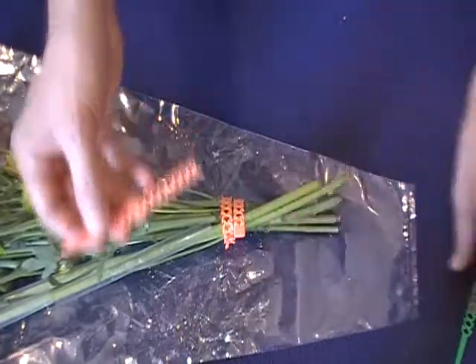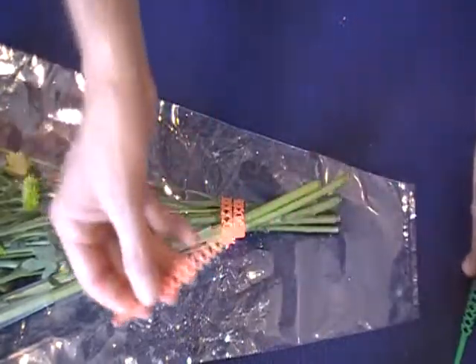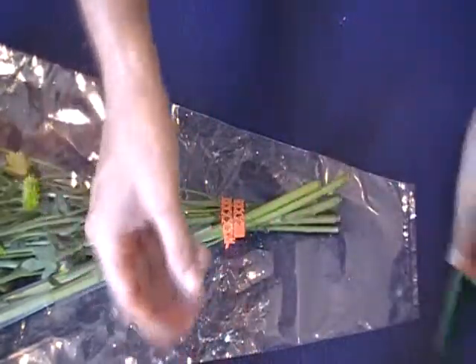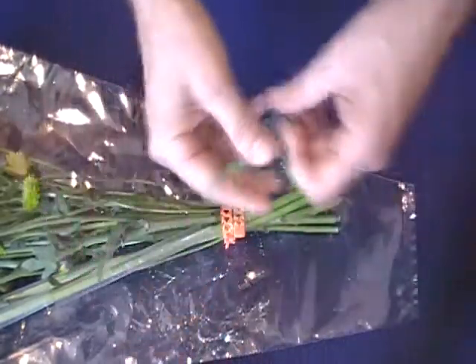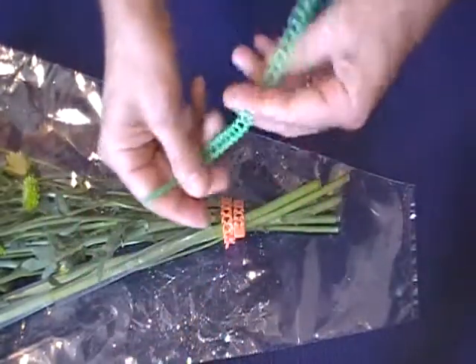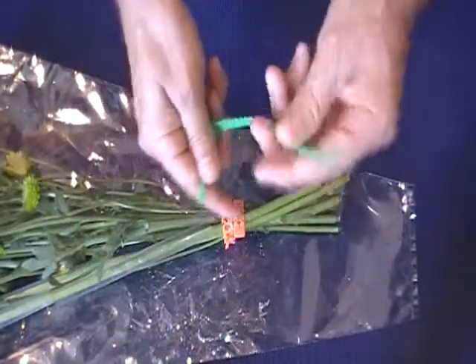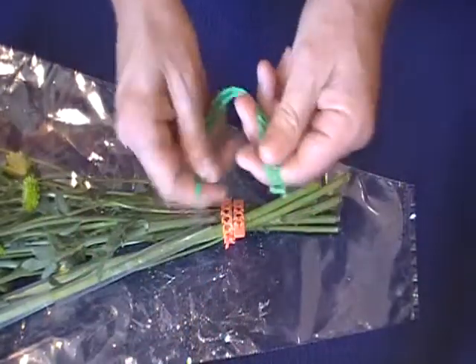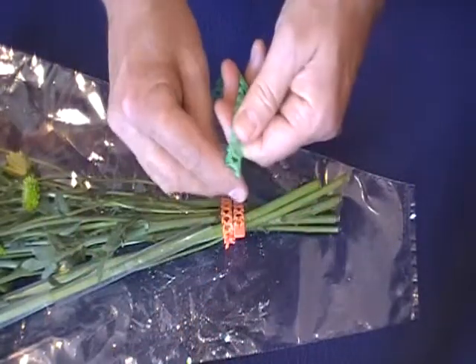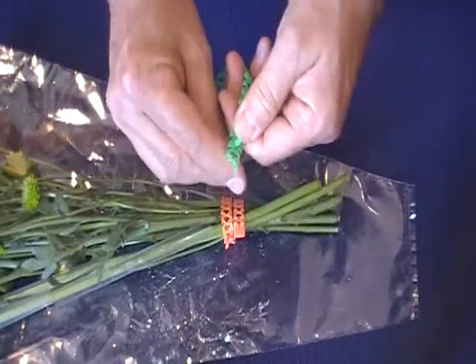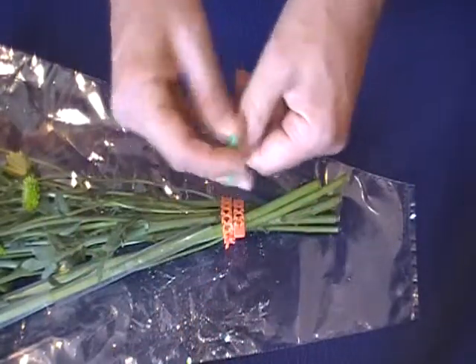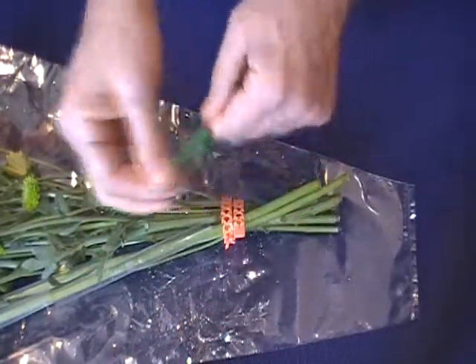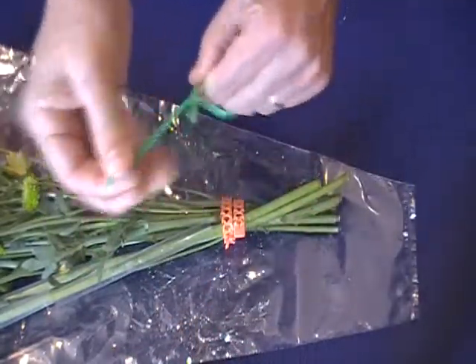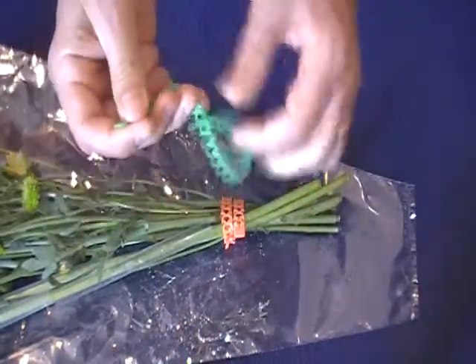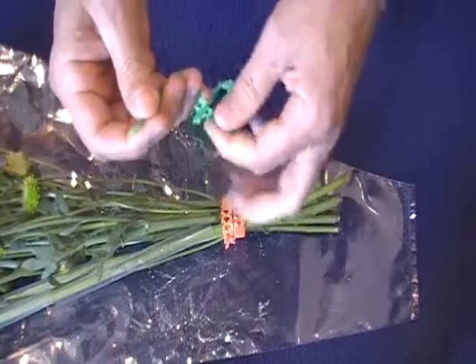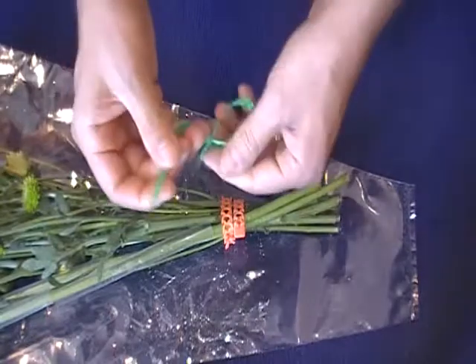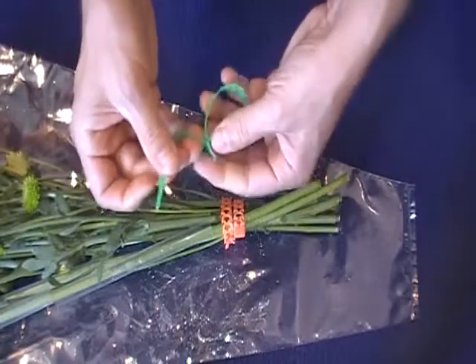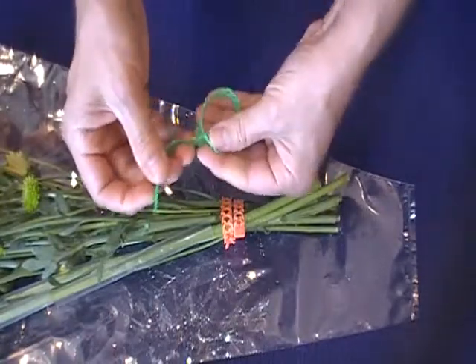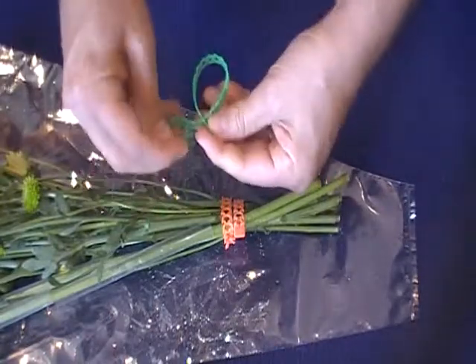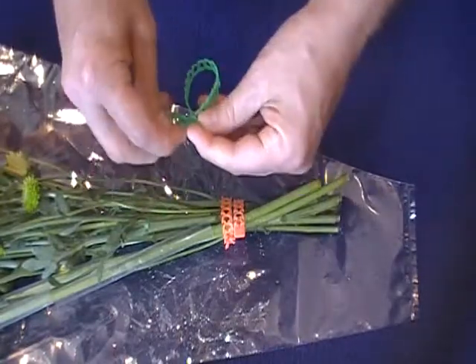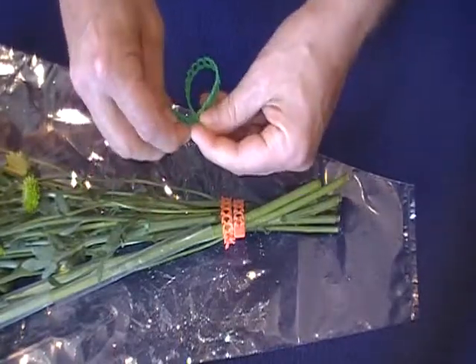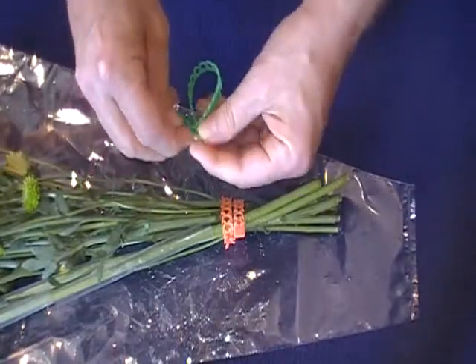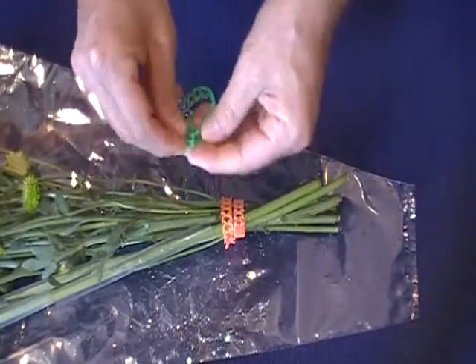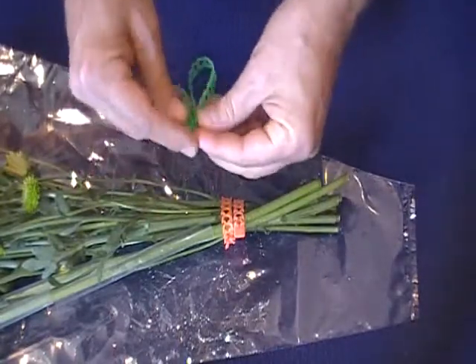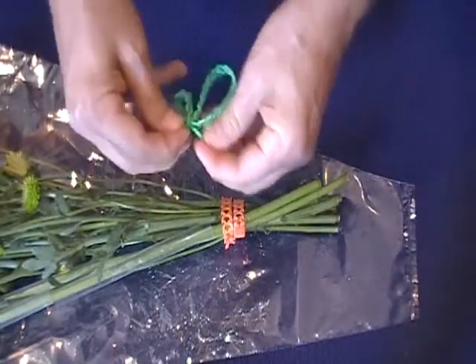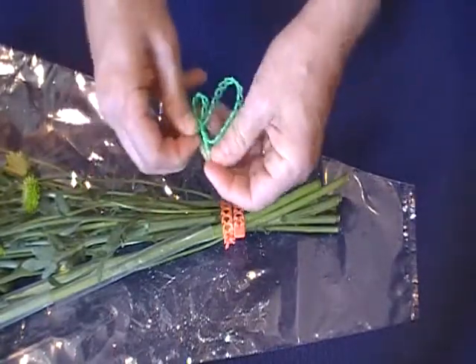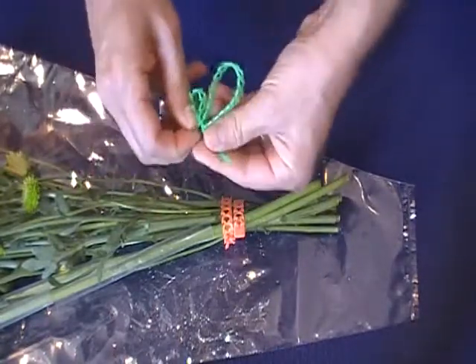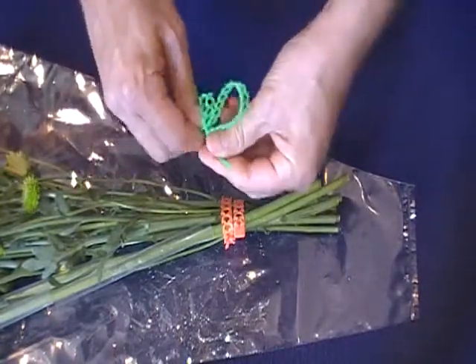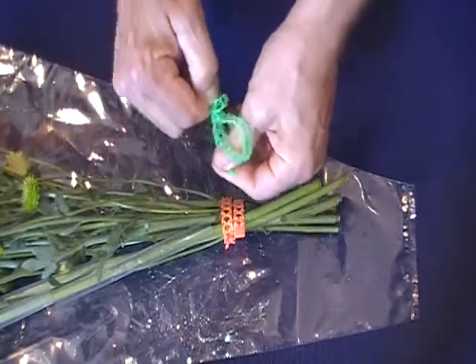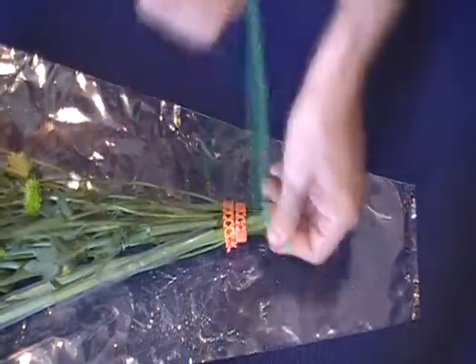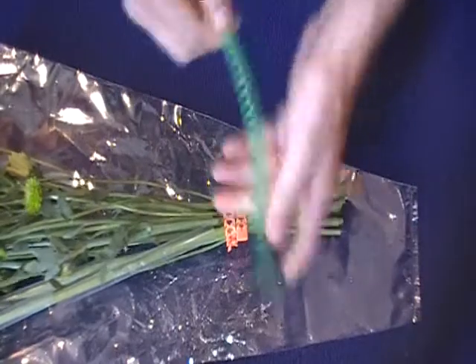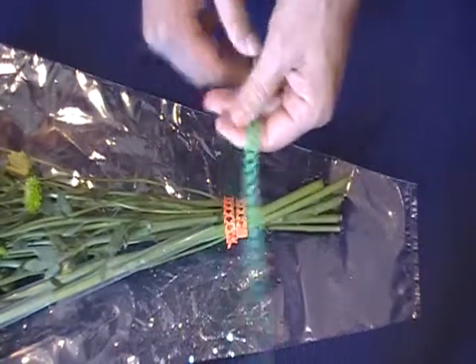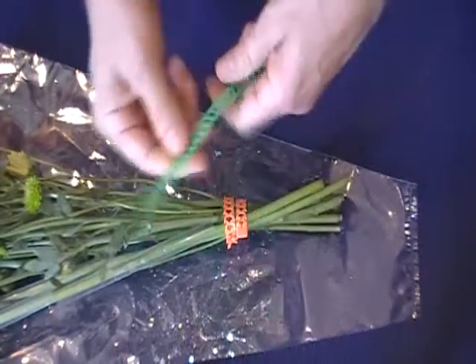Now there are some other things that you can do. I can tie it, I can bind it, and then I can thread it back through and undo it if I've made a mistake or want to add another flower.